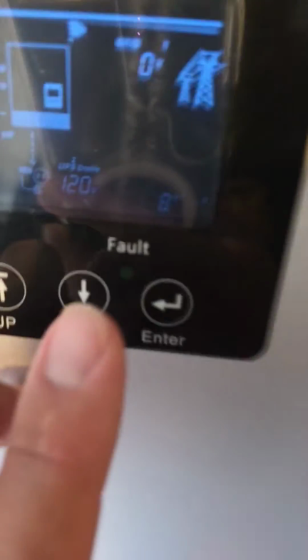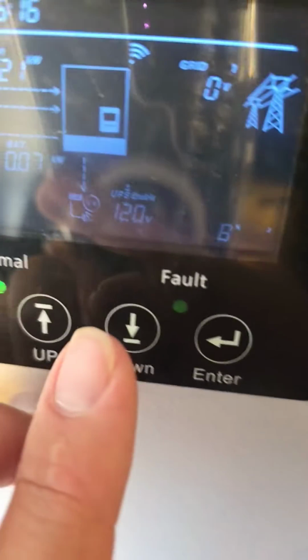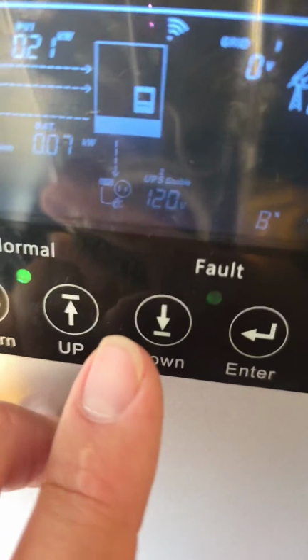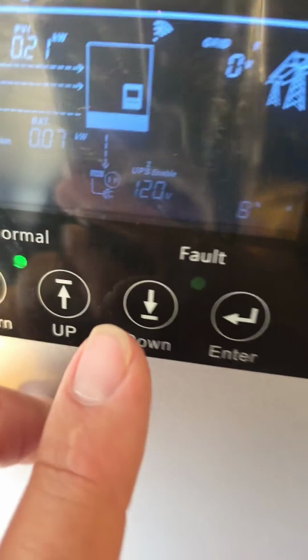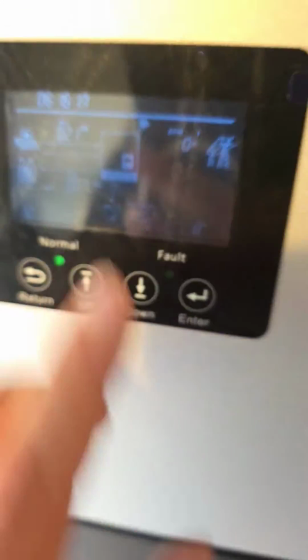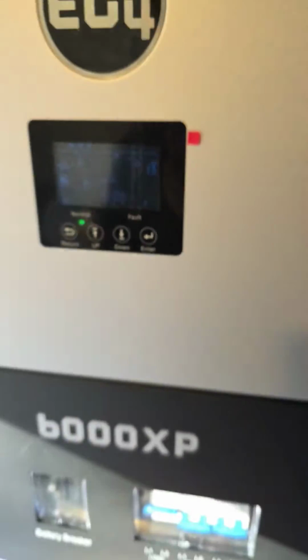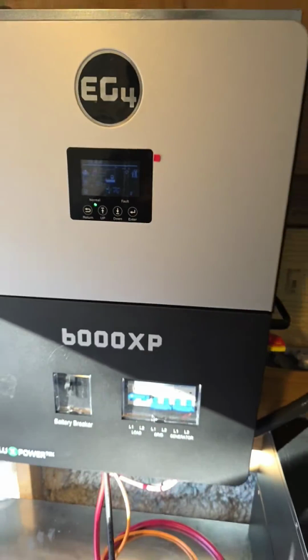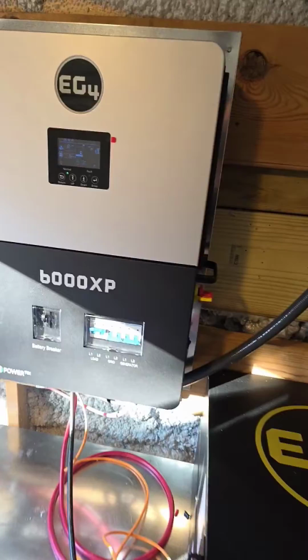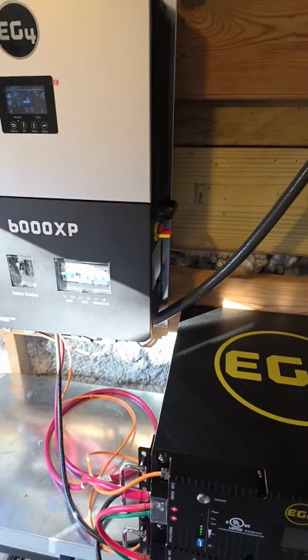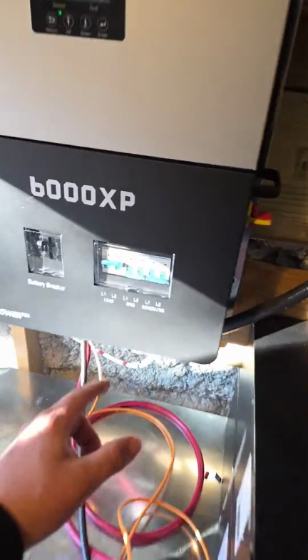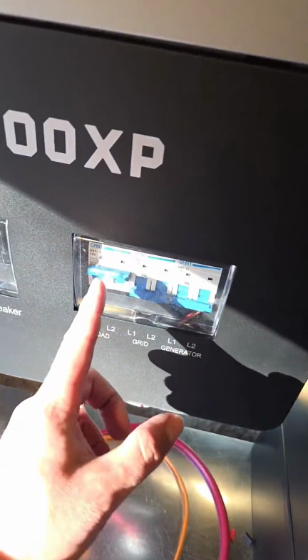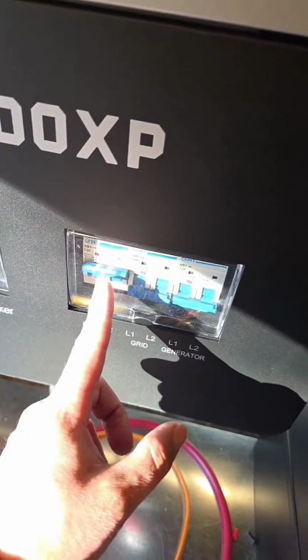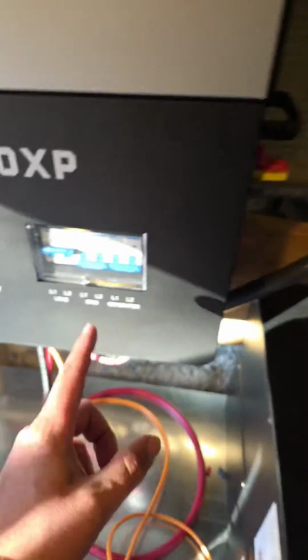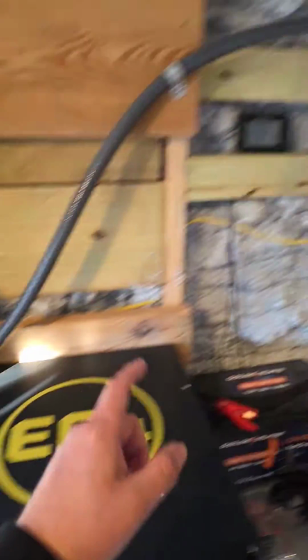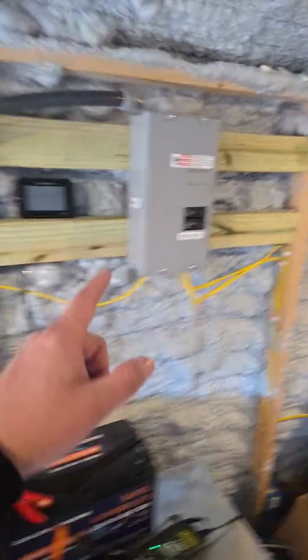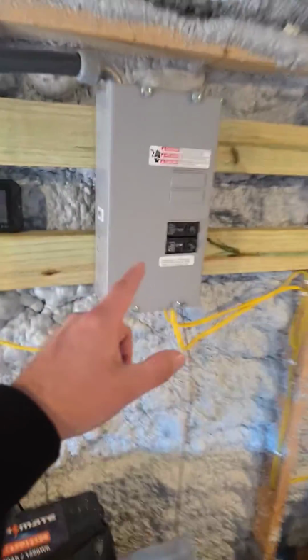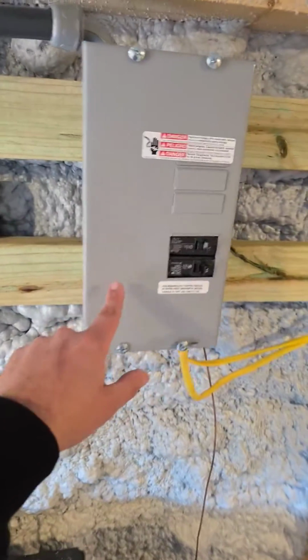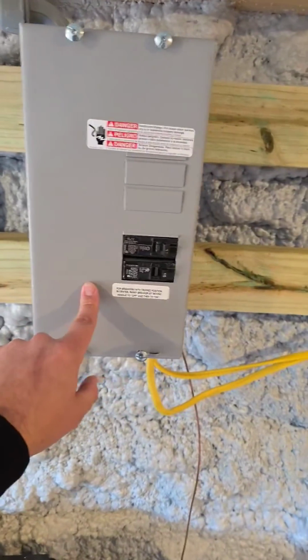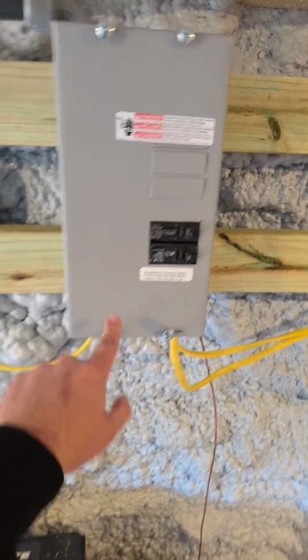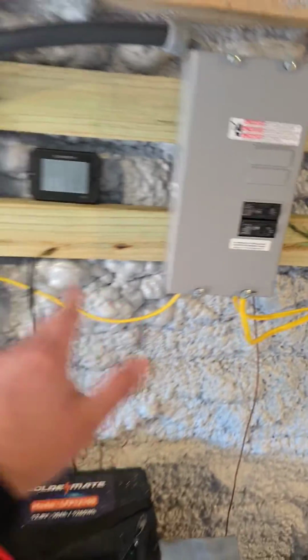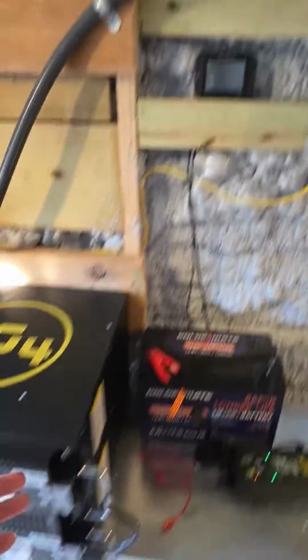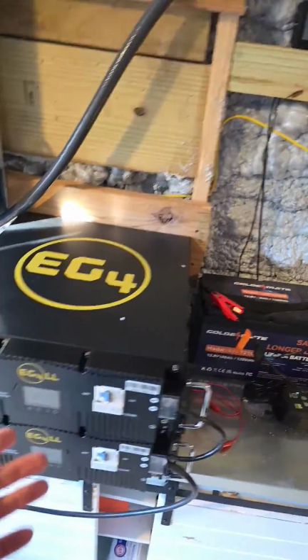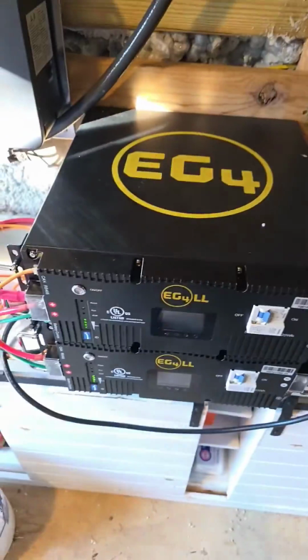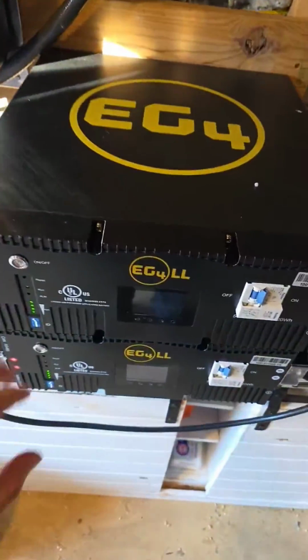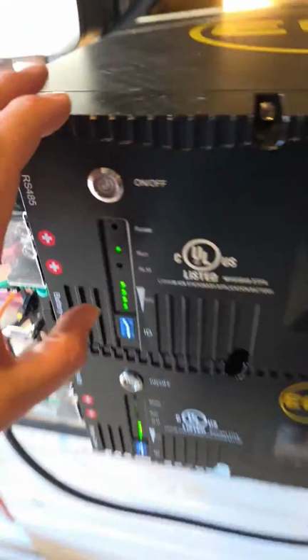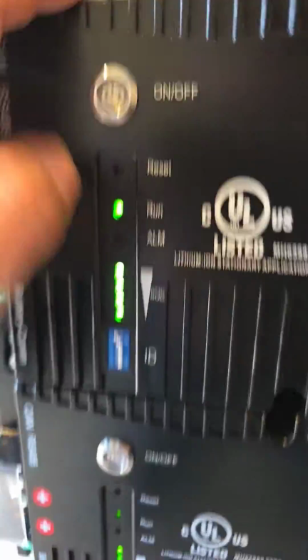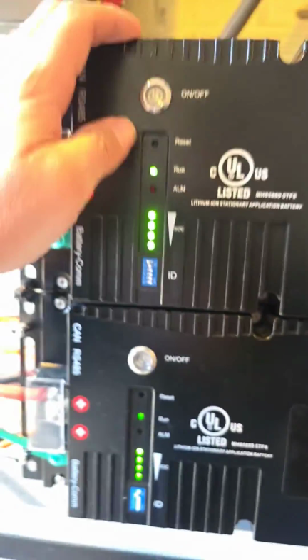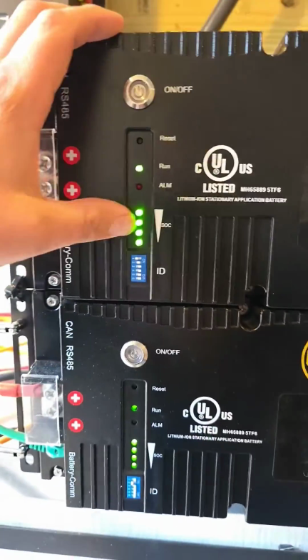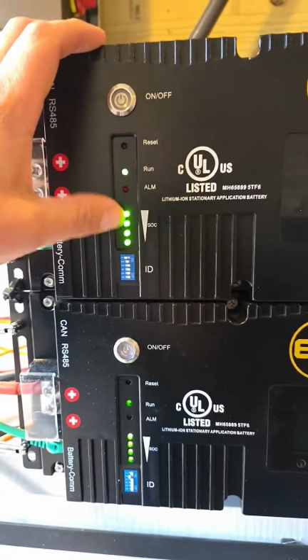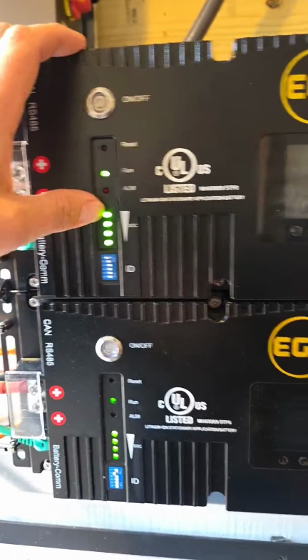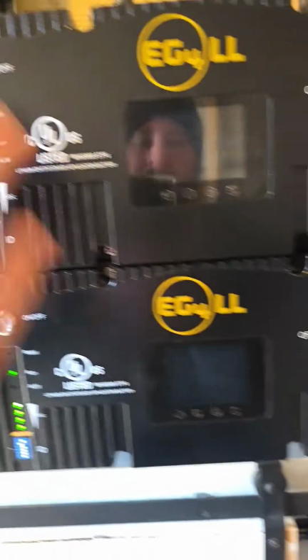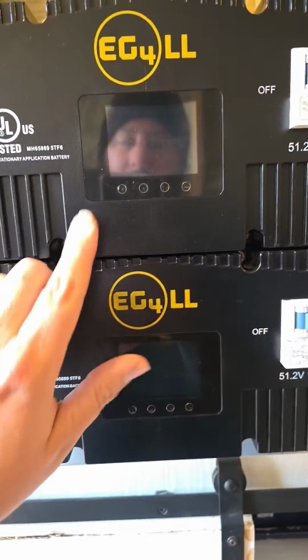It says I have a usable power supply of 120 volts. You can see I've got my load breaker on and it's powering this disconnect. That's why I have lights inside the shed. Also, you can see my SOC is very high.